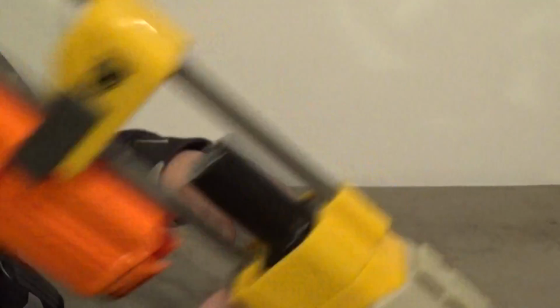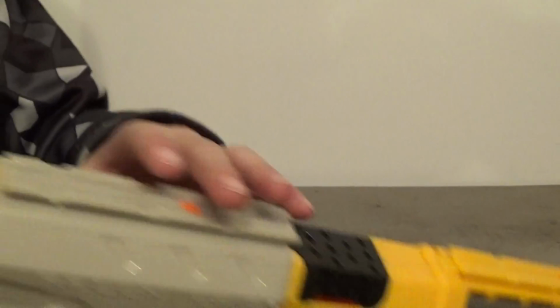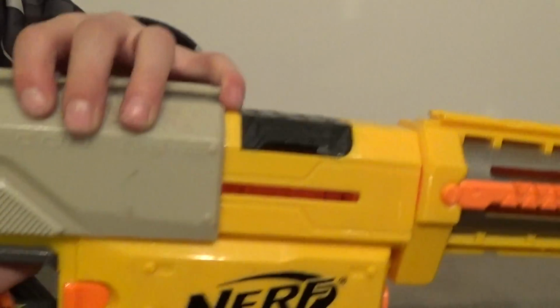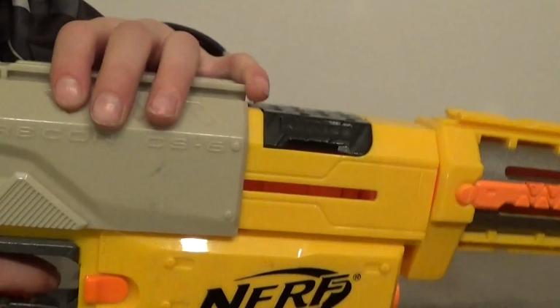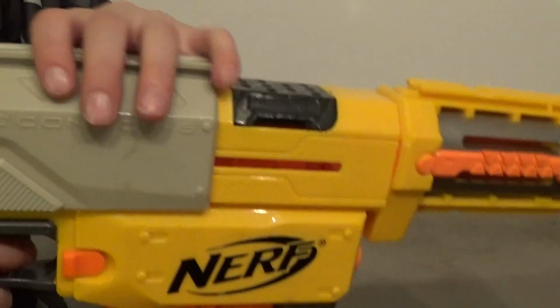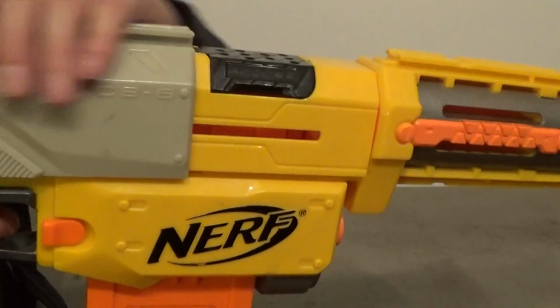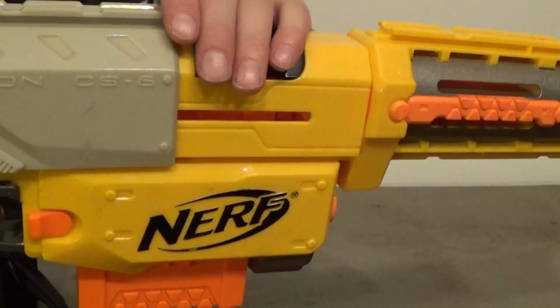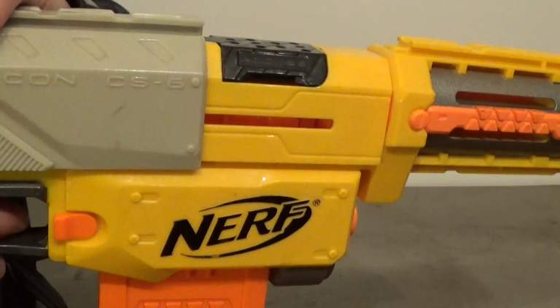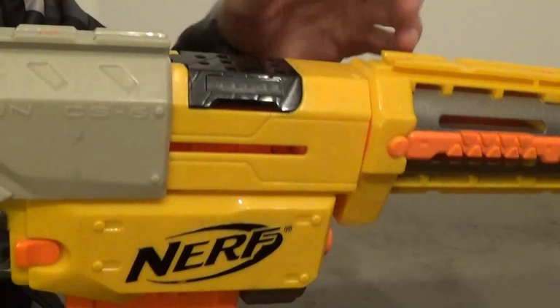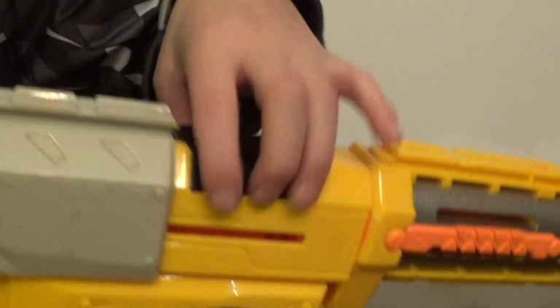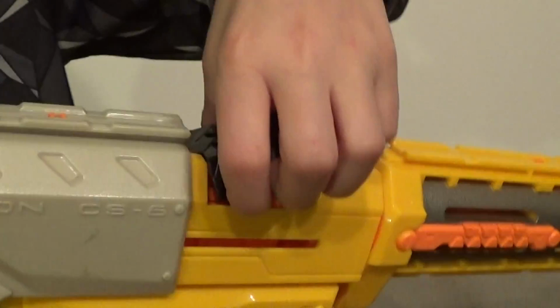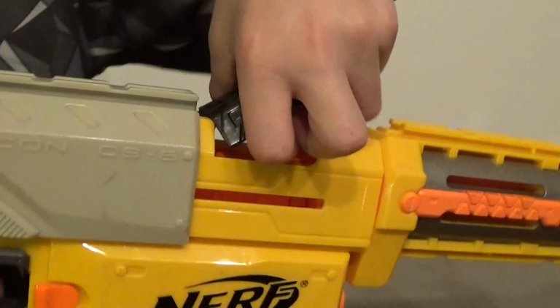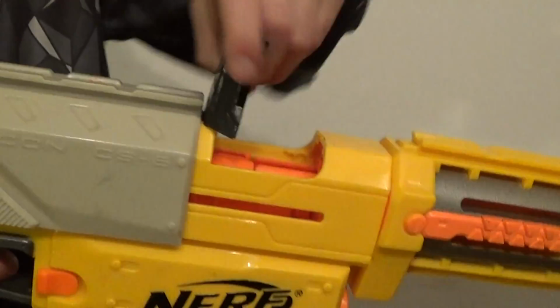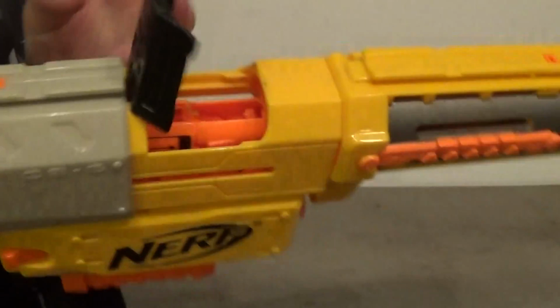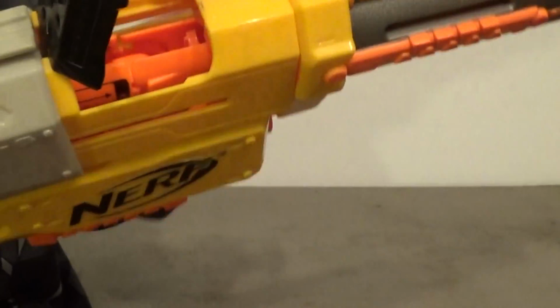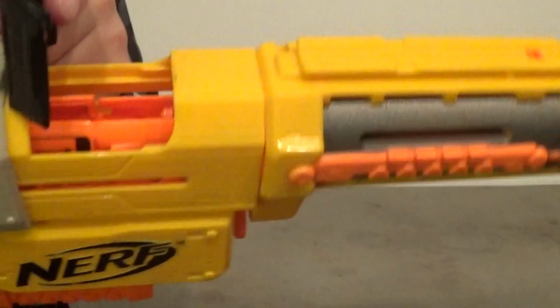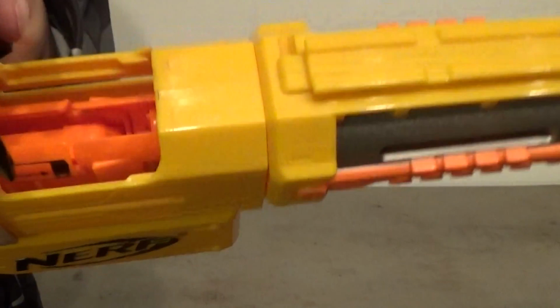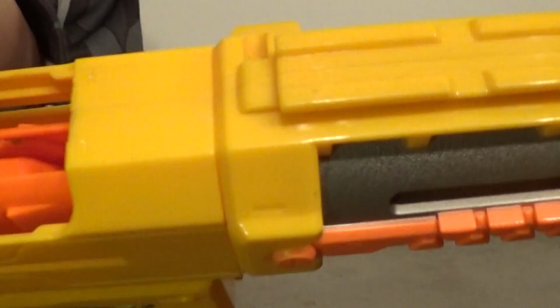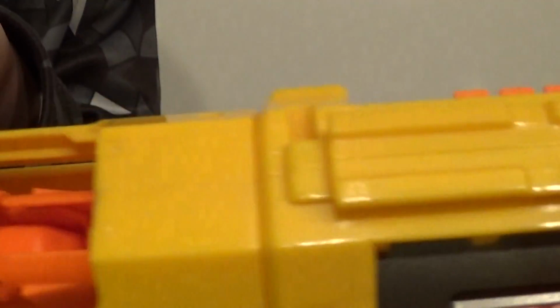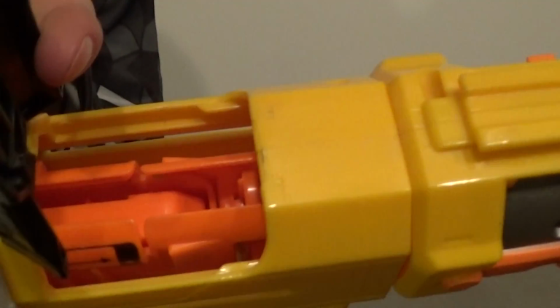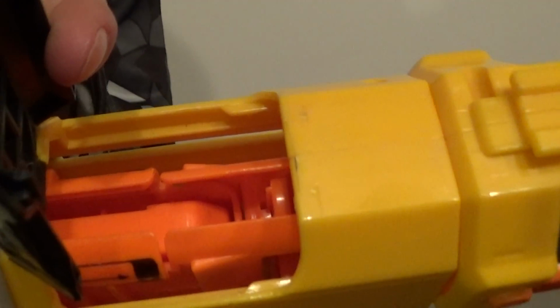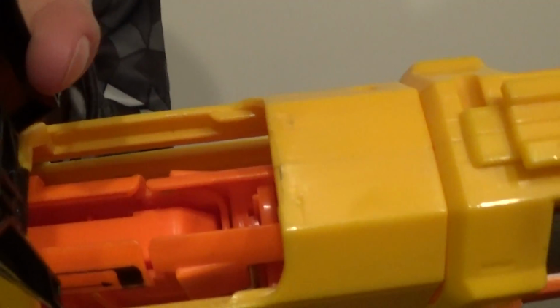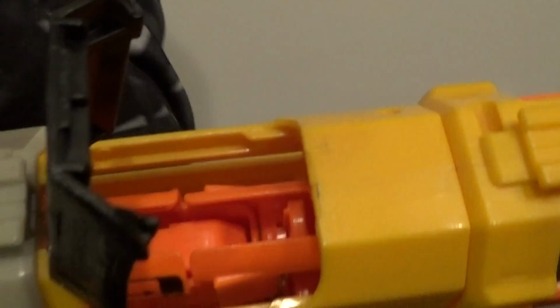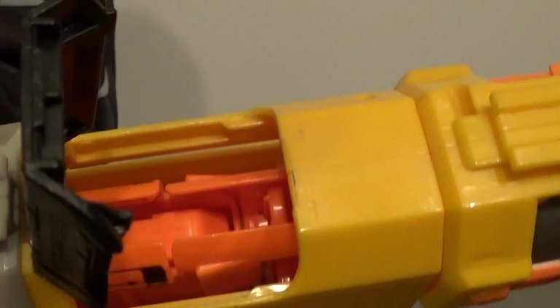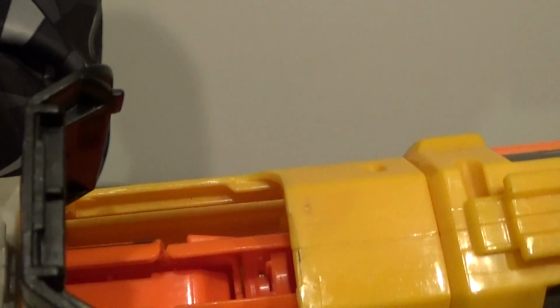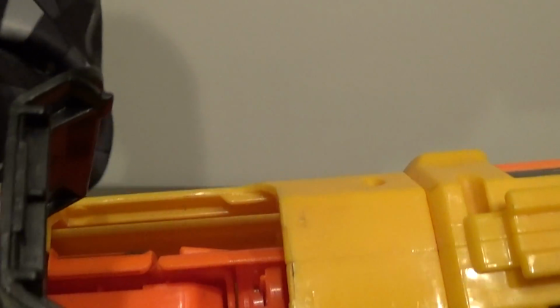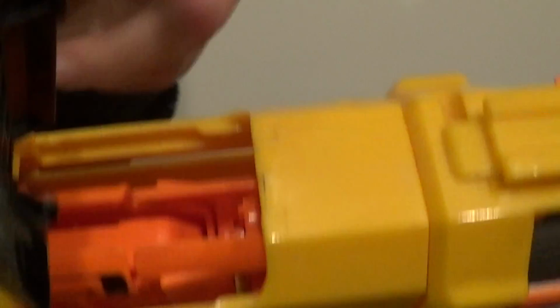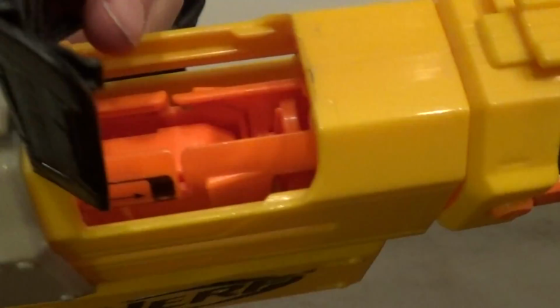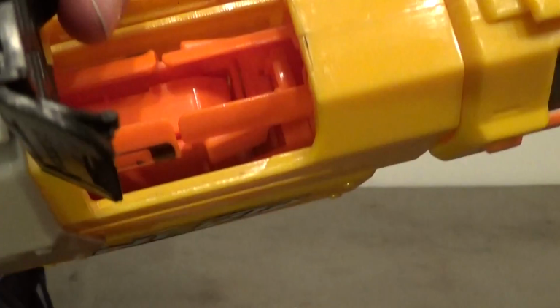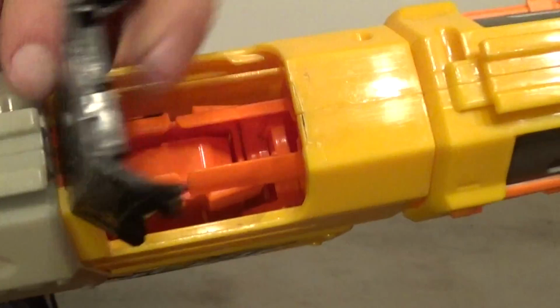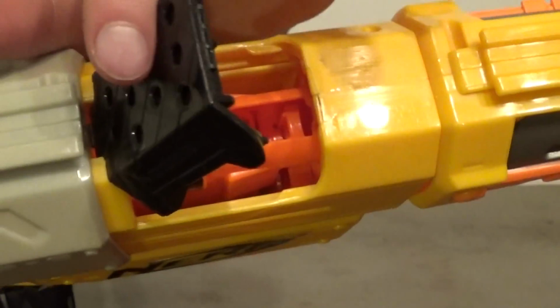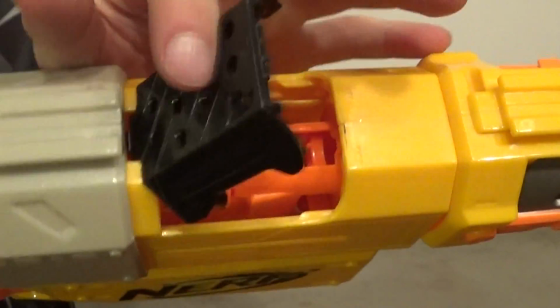You cock it like this, you just go like that, but I'm not going to cock it because we're not doing a firing test today. There you can see the loading chamber.